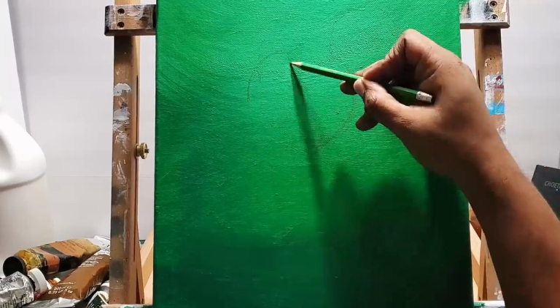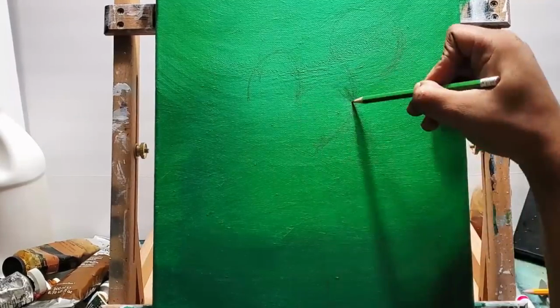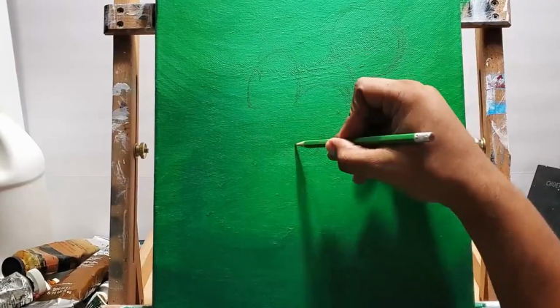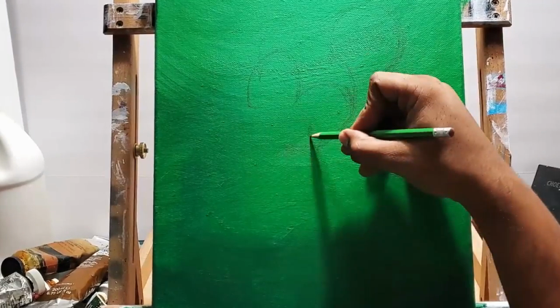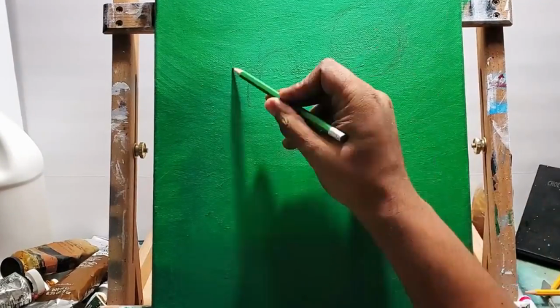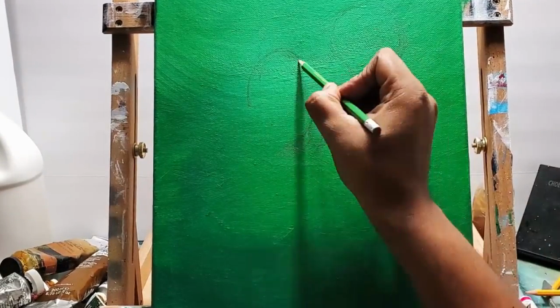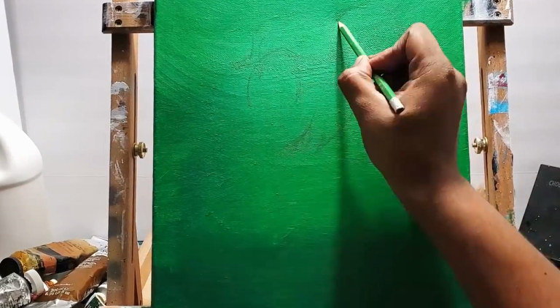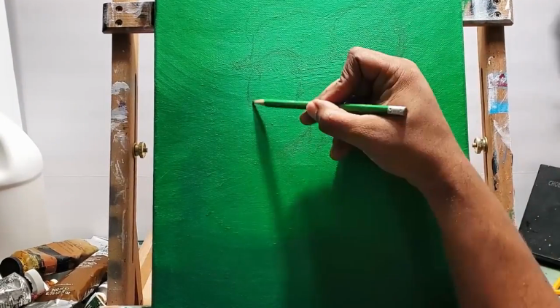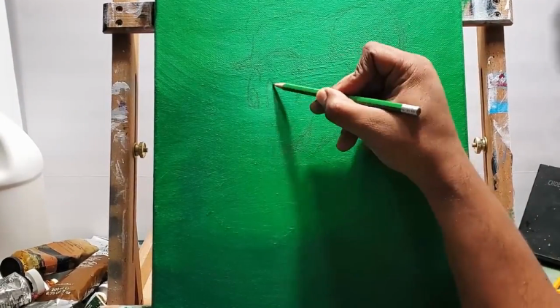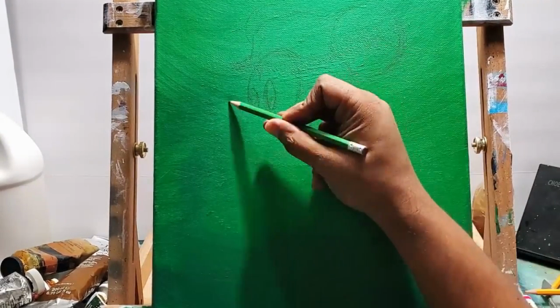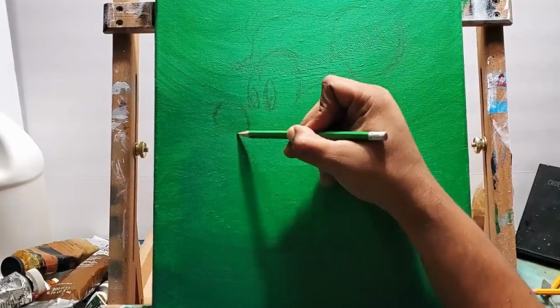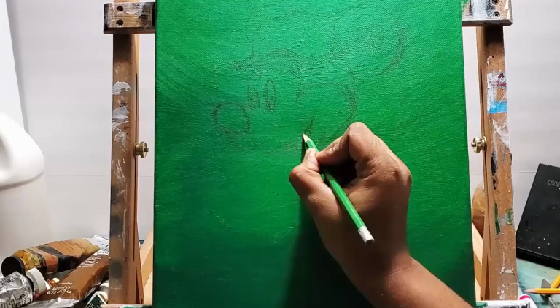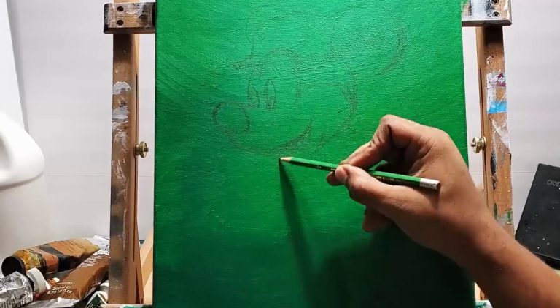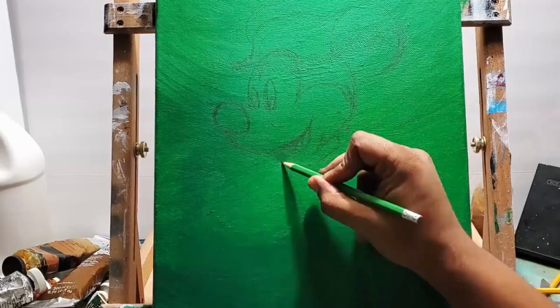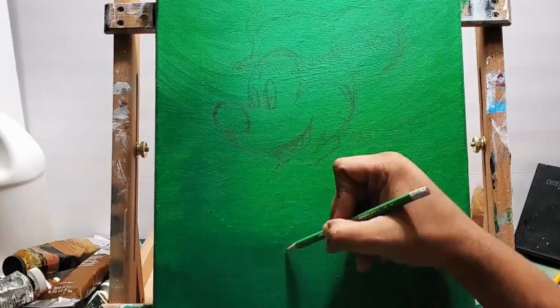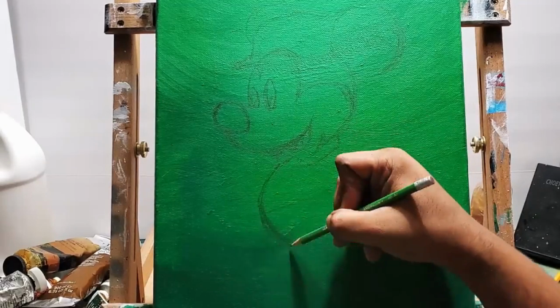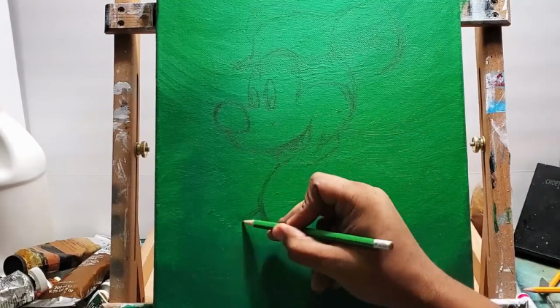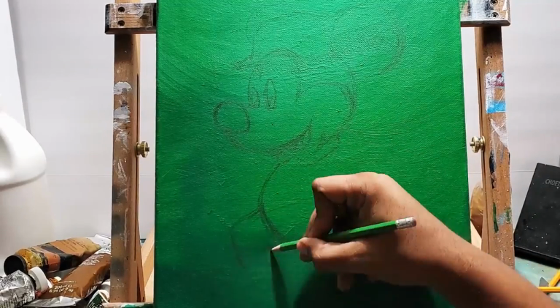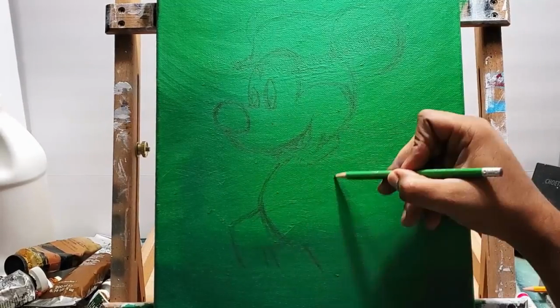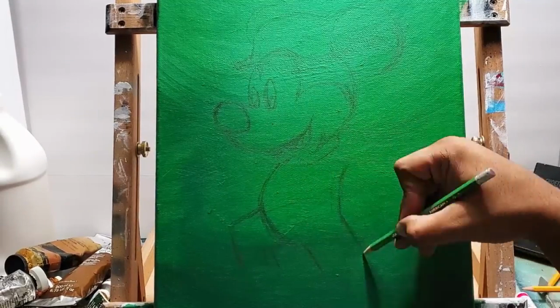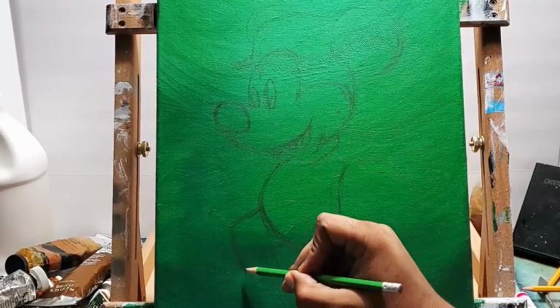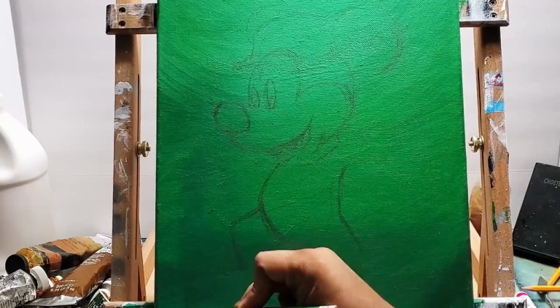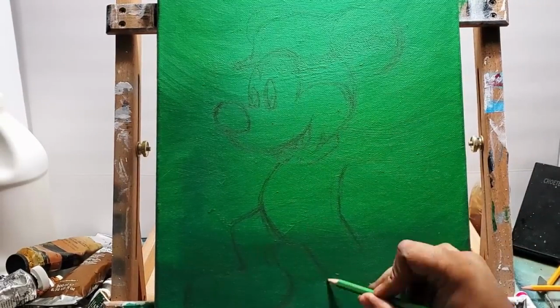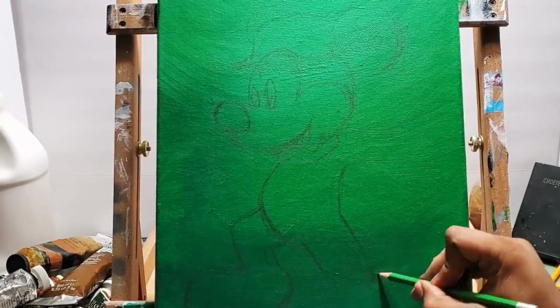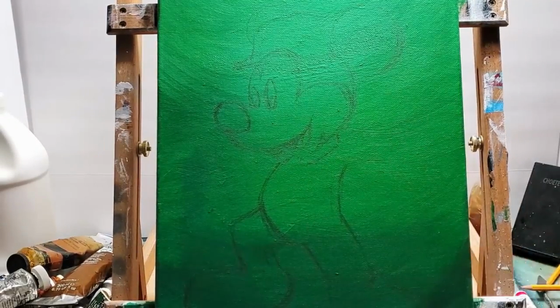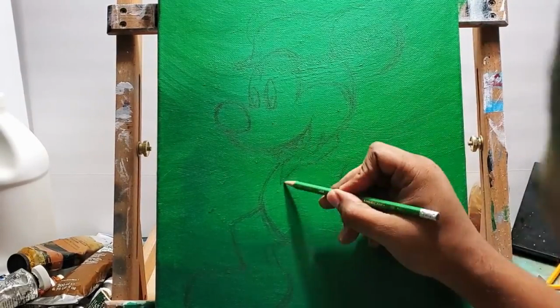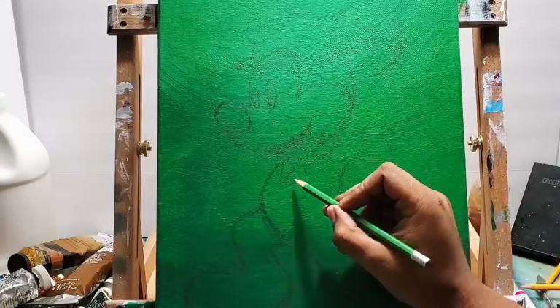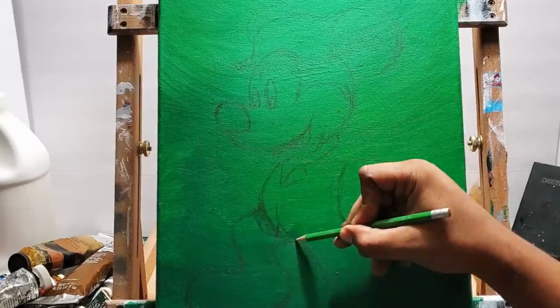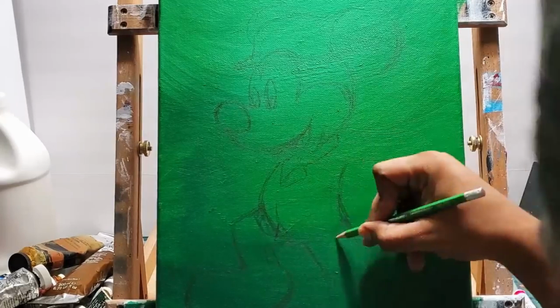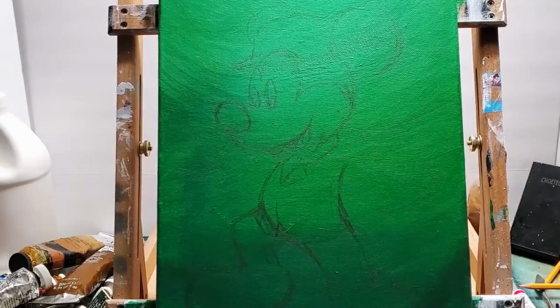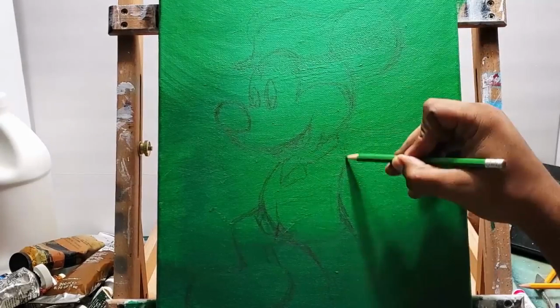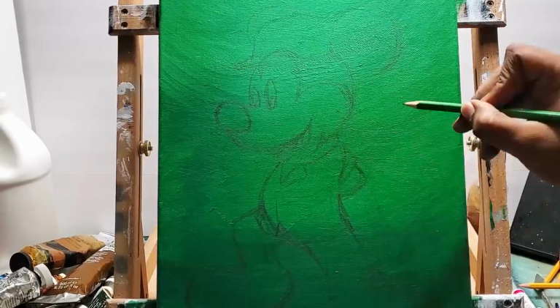Next step I am sketching out Mickey Mouse, just to see where the figure is going to be, make sure it all fits on the canvas and get his pose right.